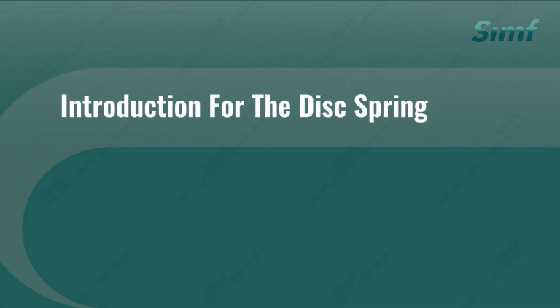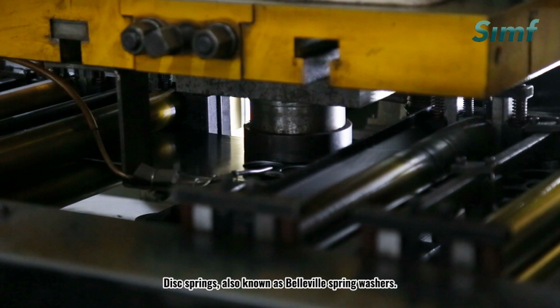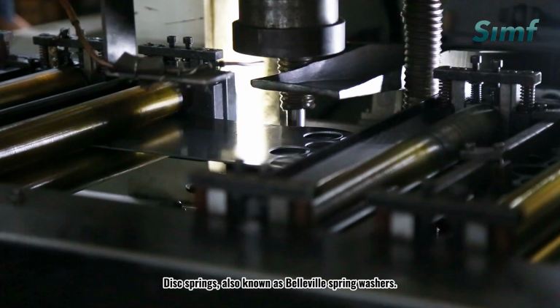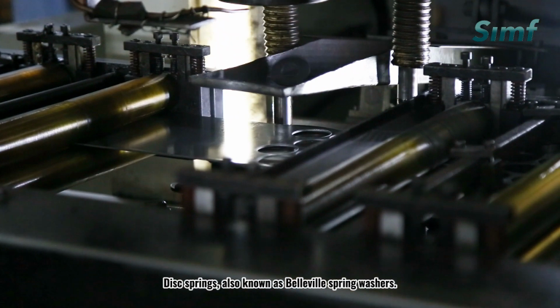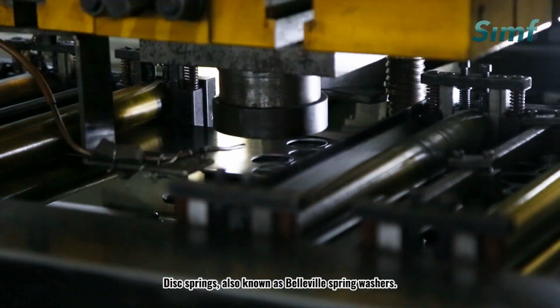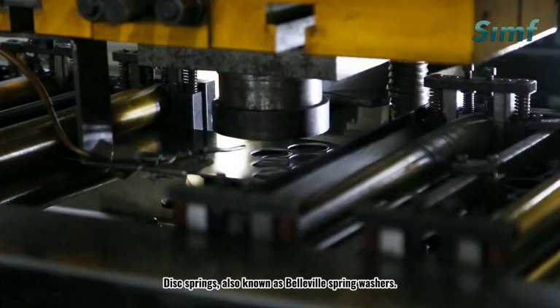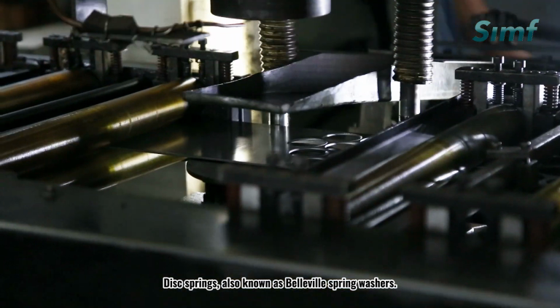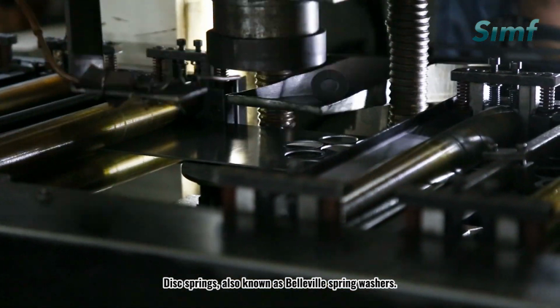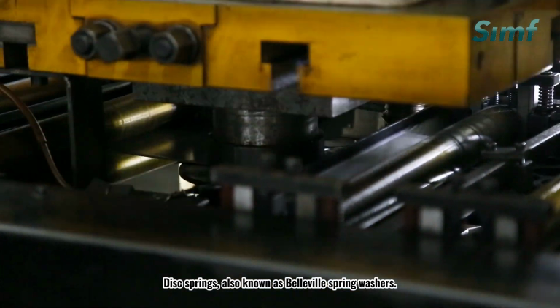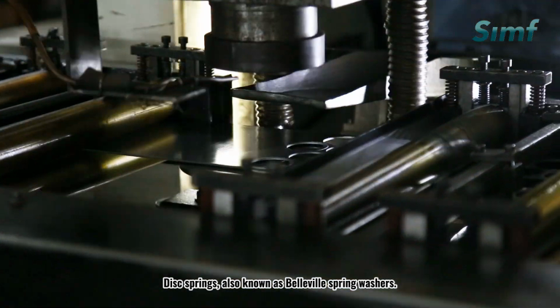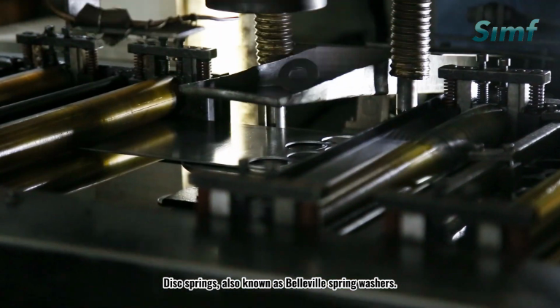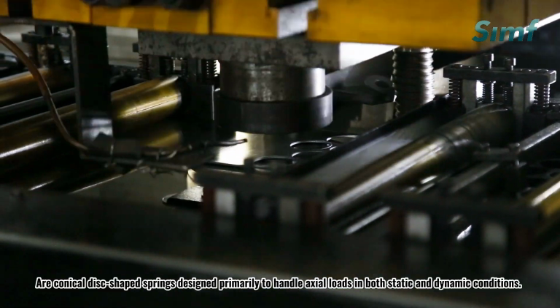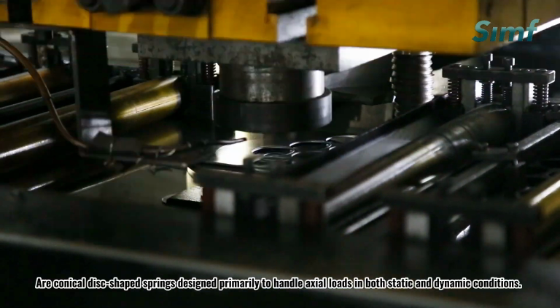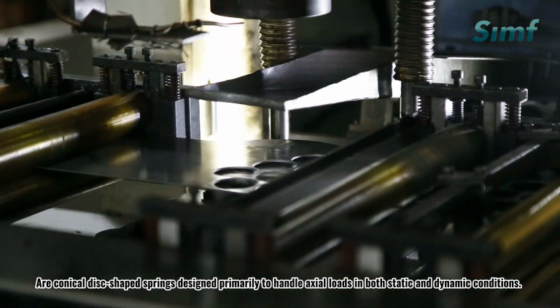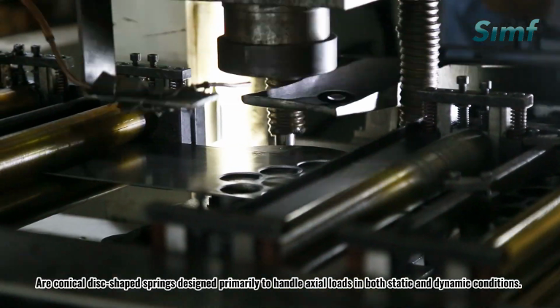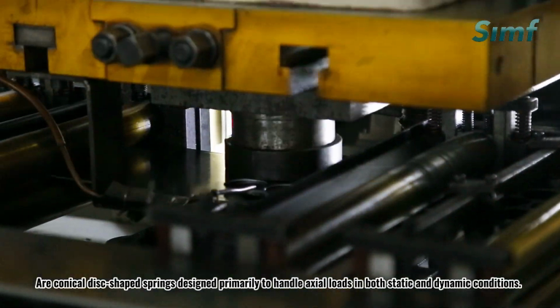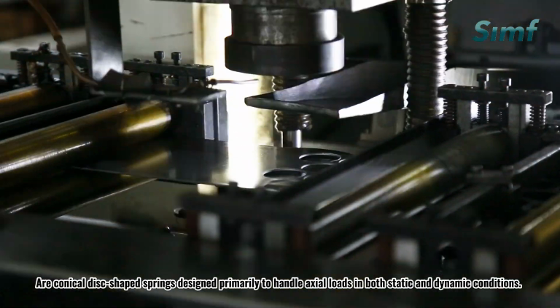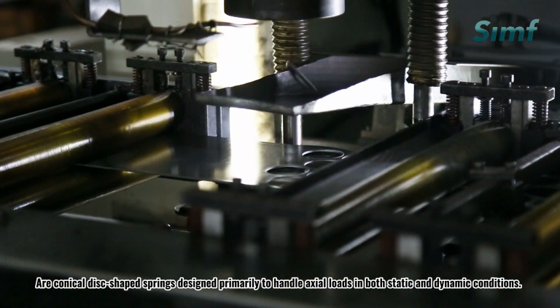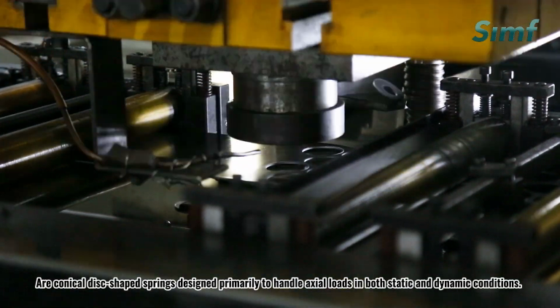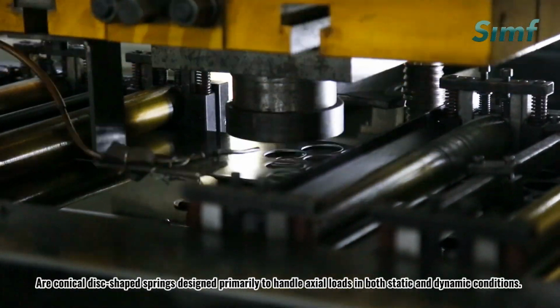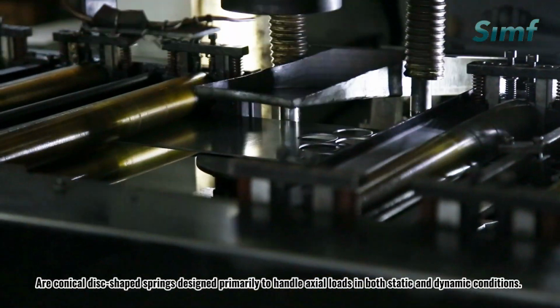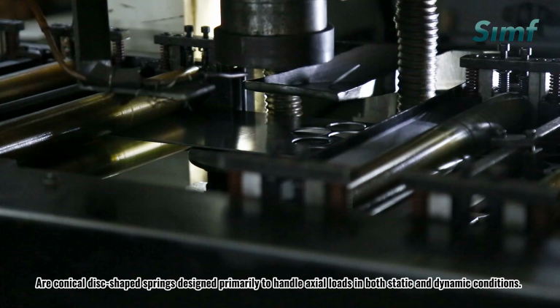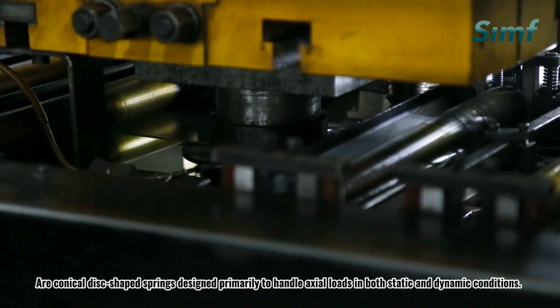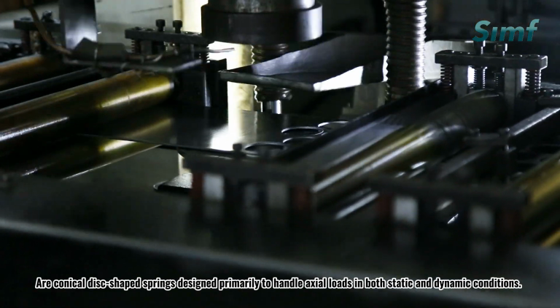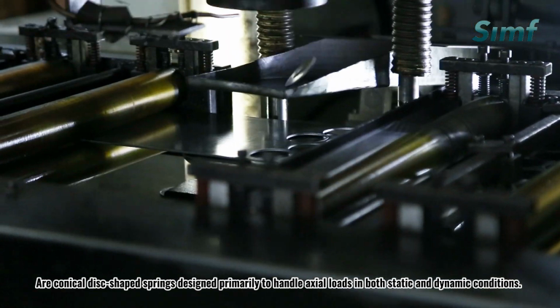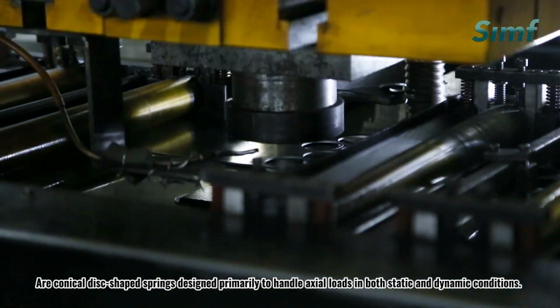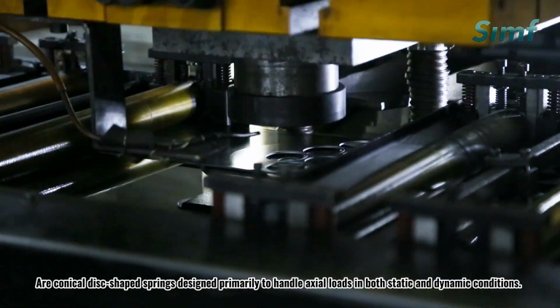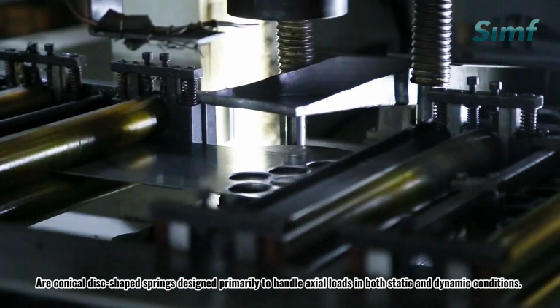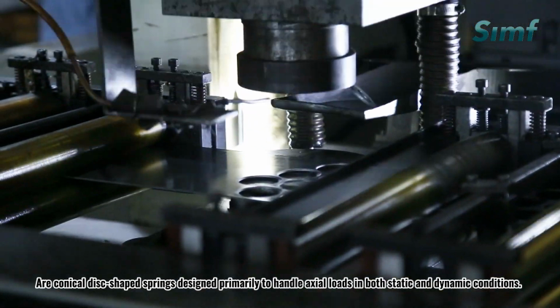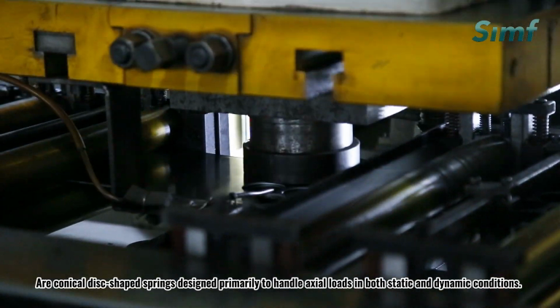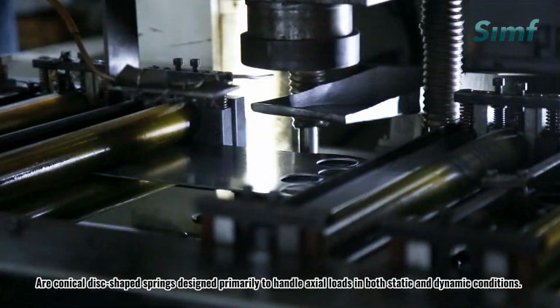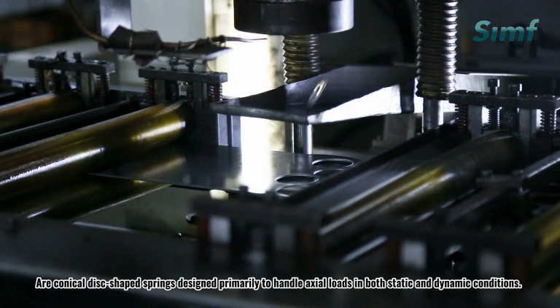Disc springs, also known as Belleville spring washers, are conical disc-shaped springs designed primarily to handle axial loads in both static and dynamic conditions.